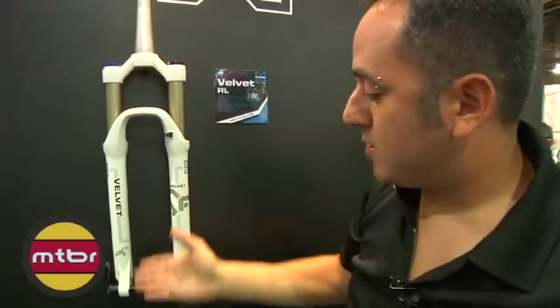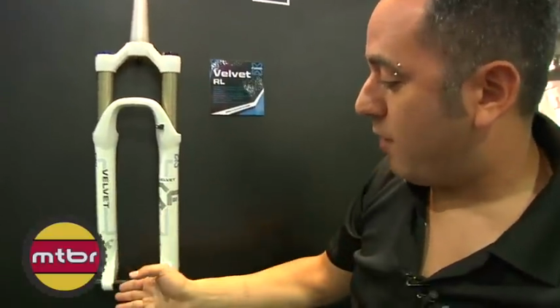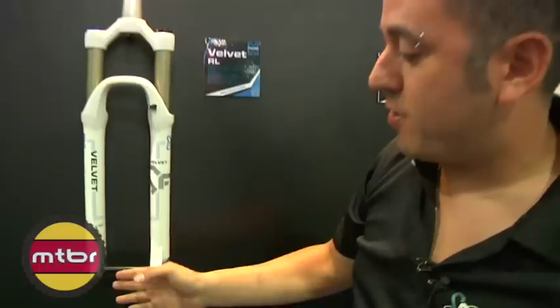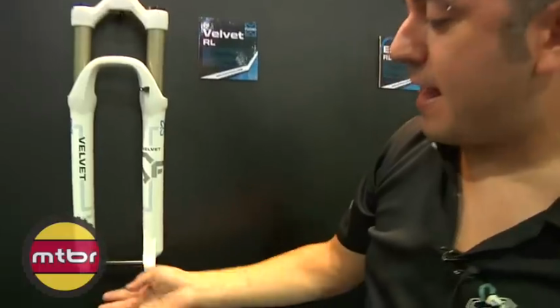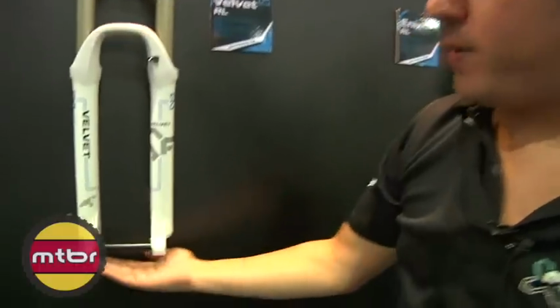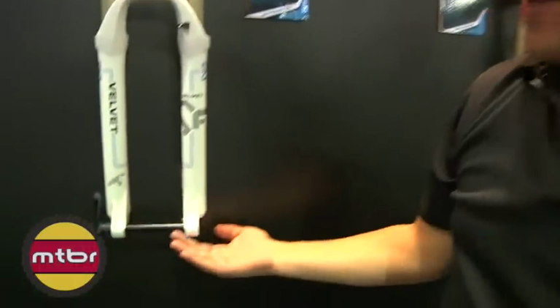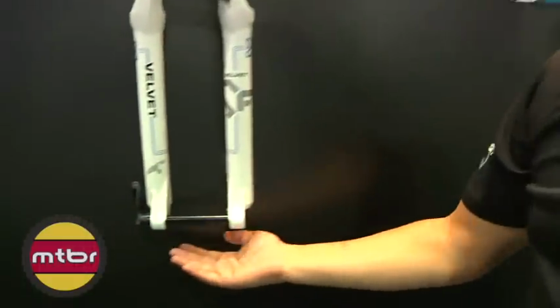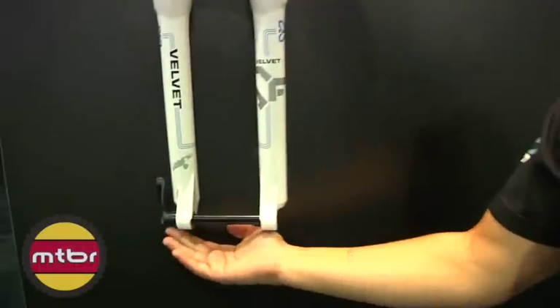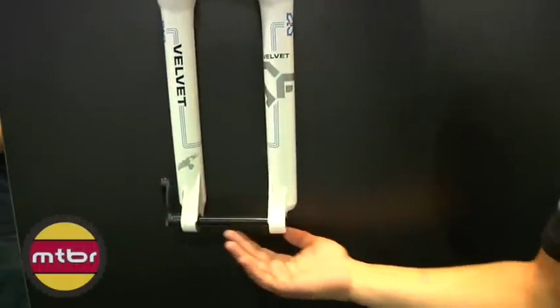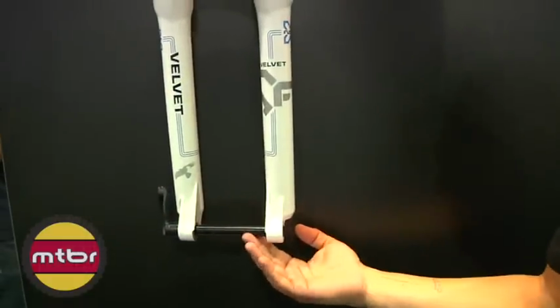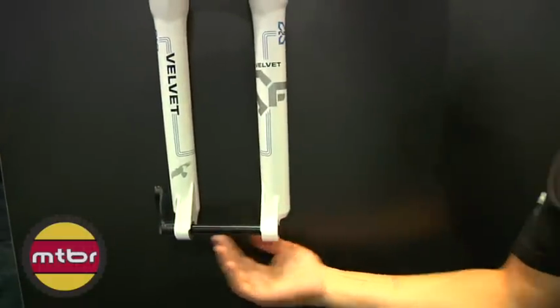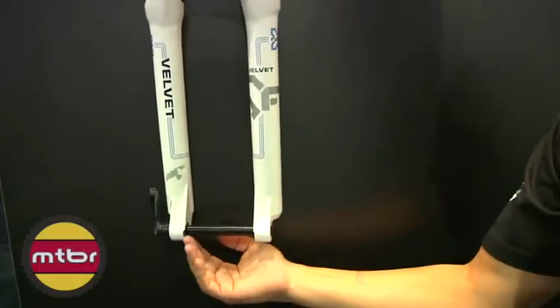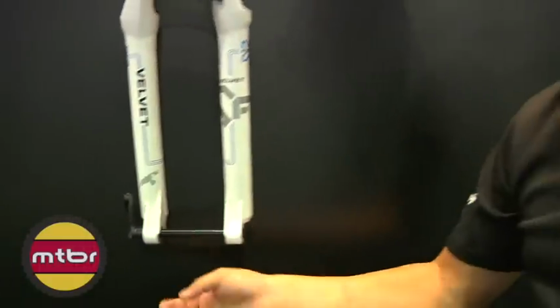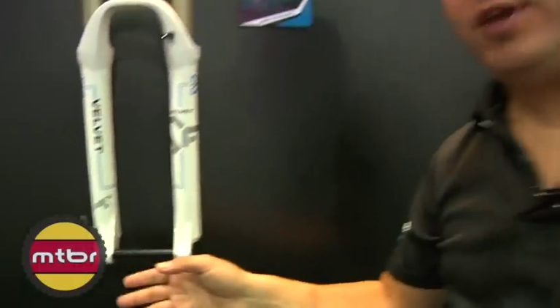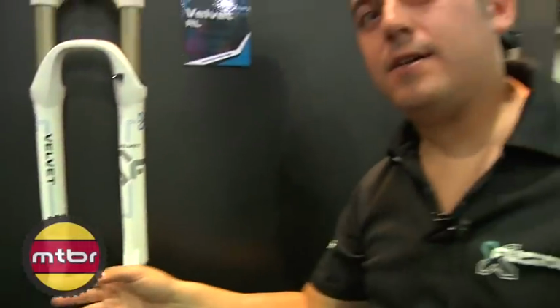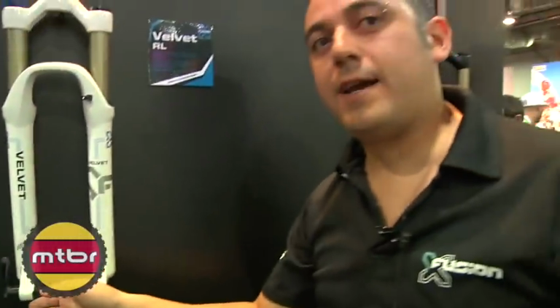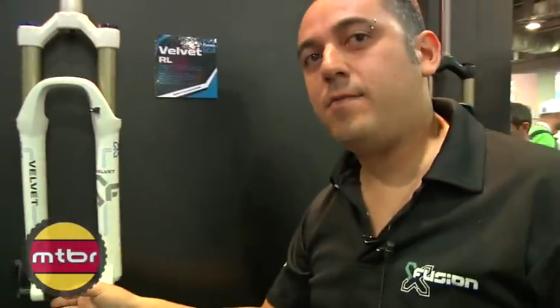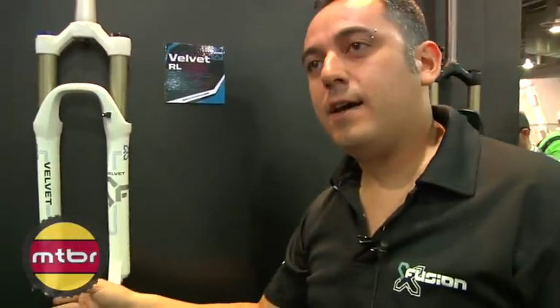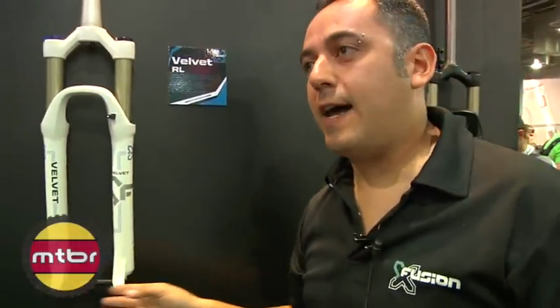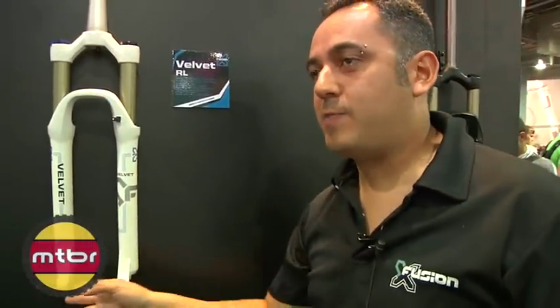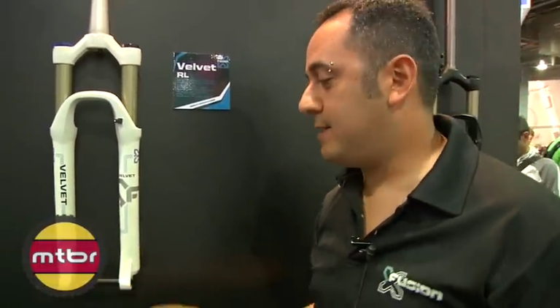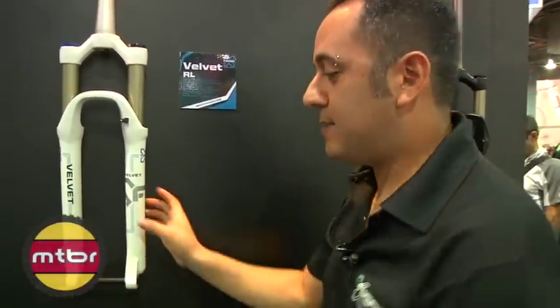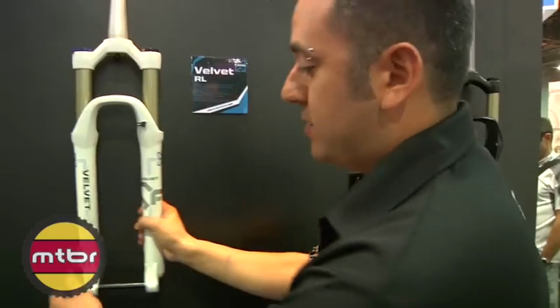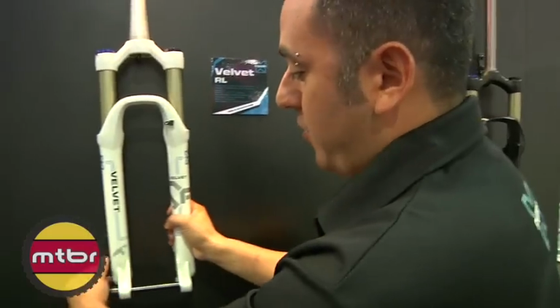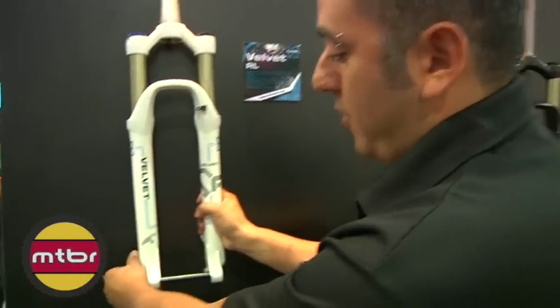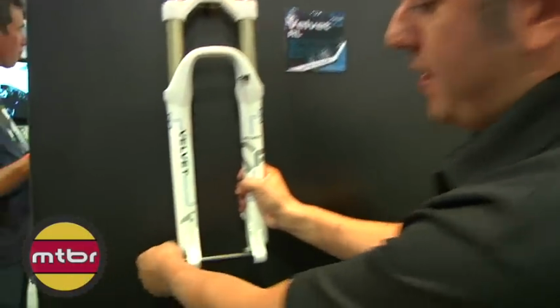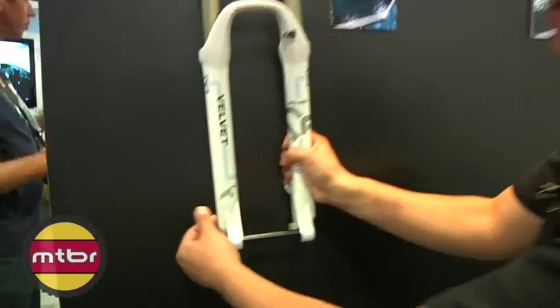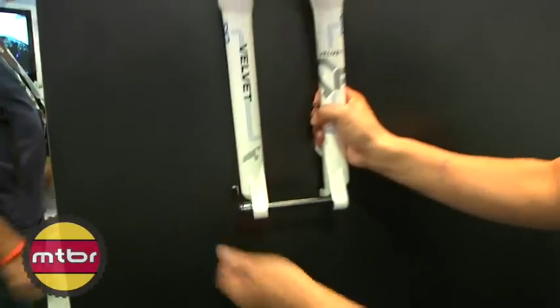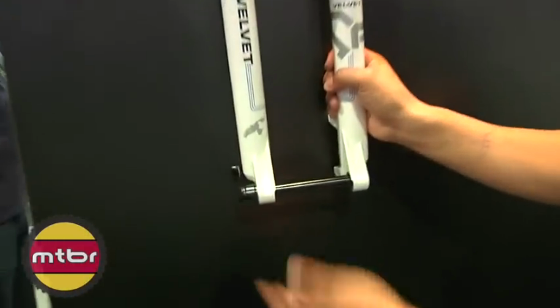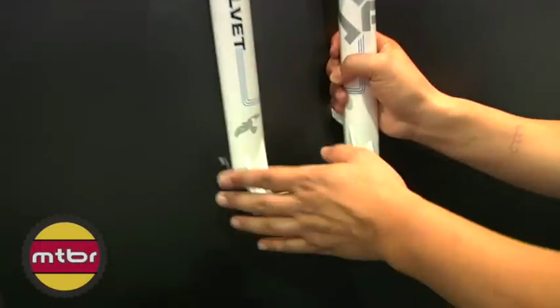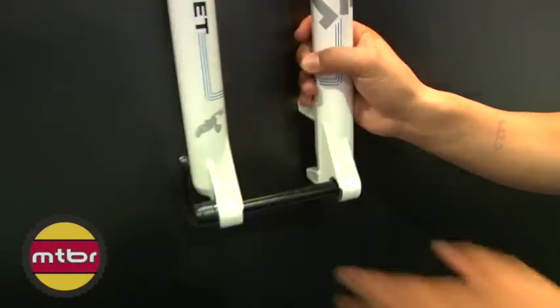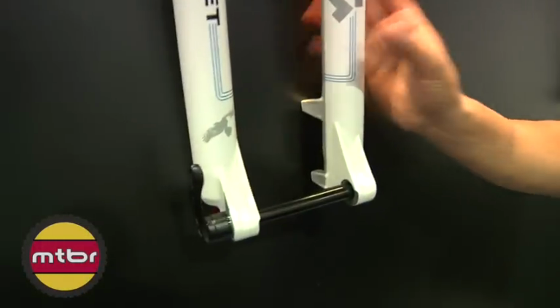We also offer, other than a nine millimeter axle, a 15 millimeter tool-less mechanism licensed by Synthase. Just unthread it, tighten it, and it's dialed right there.